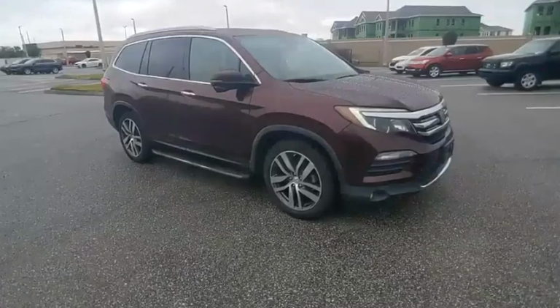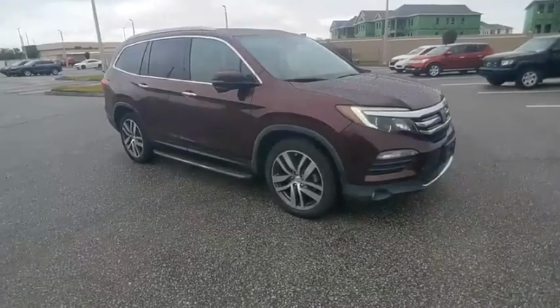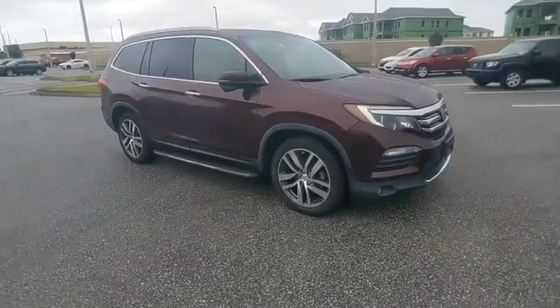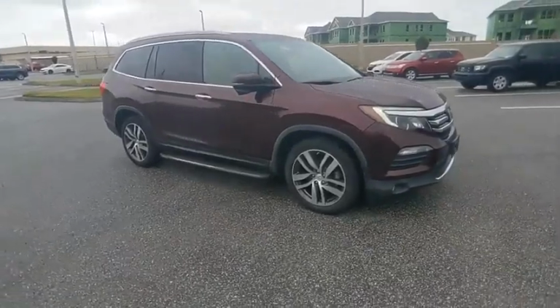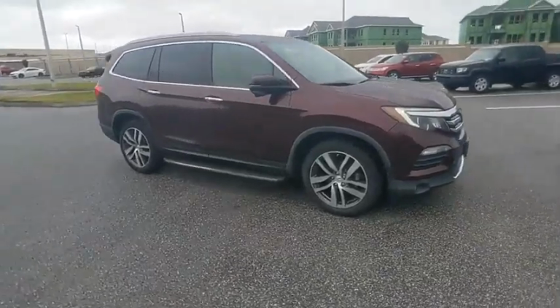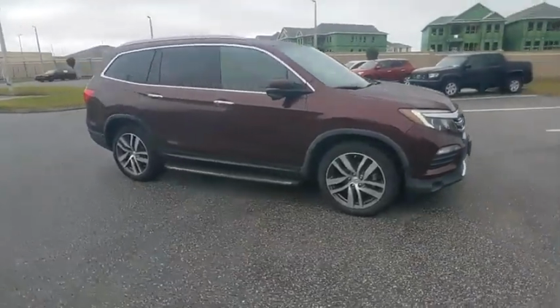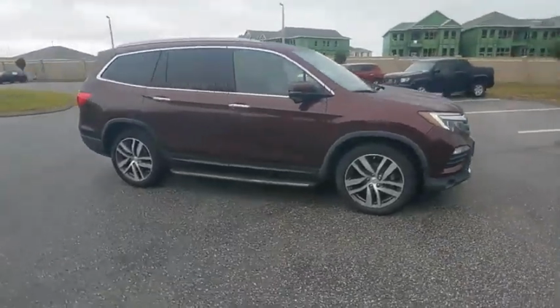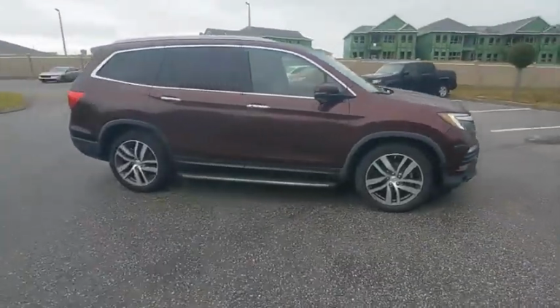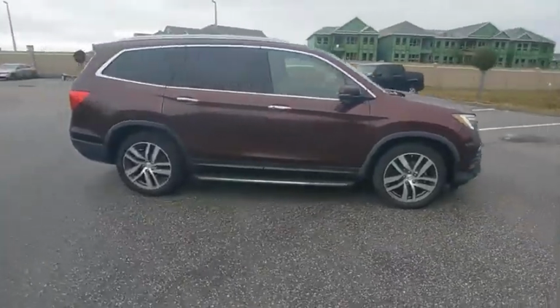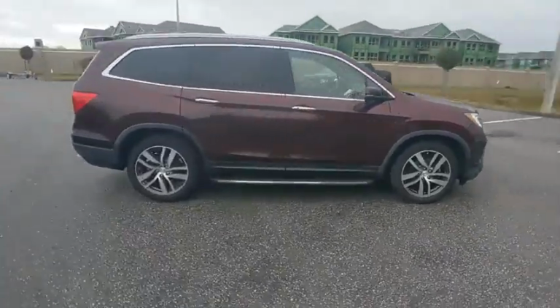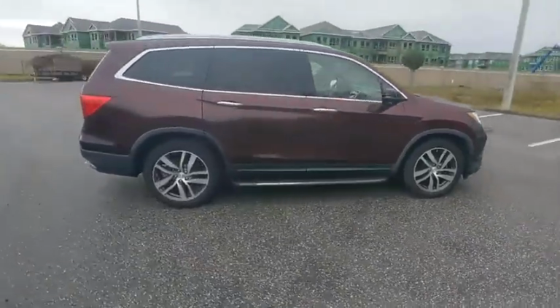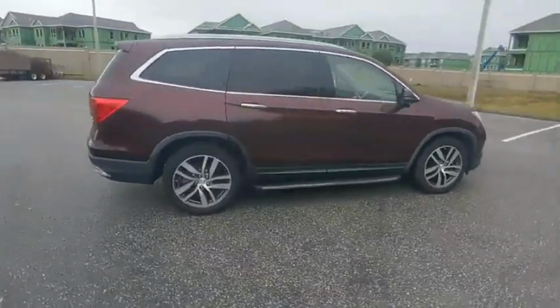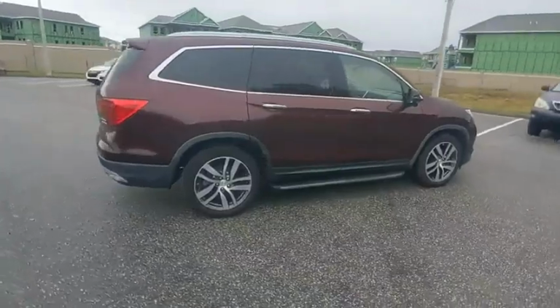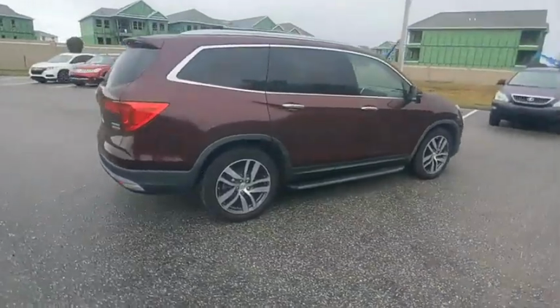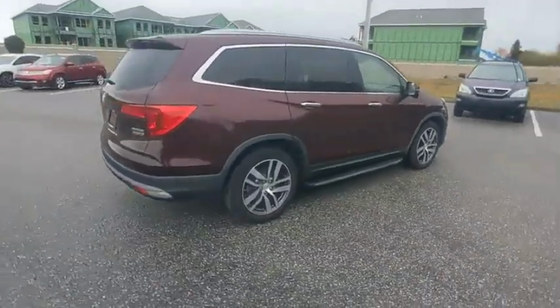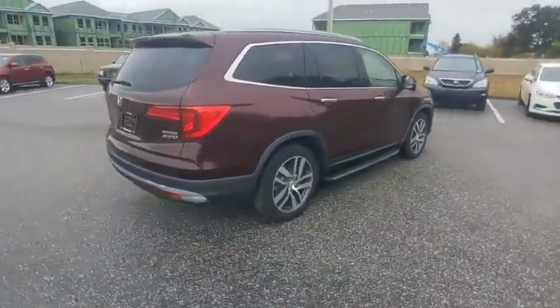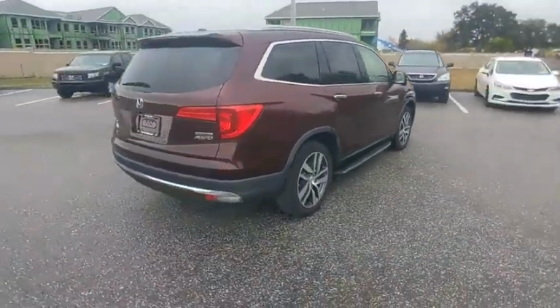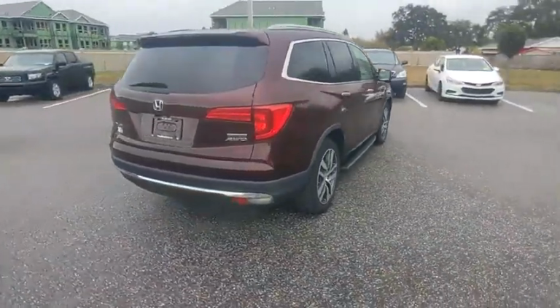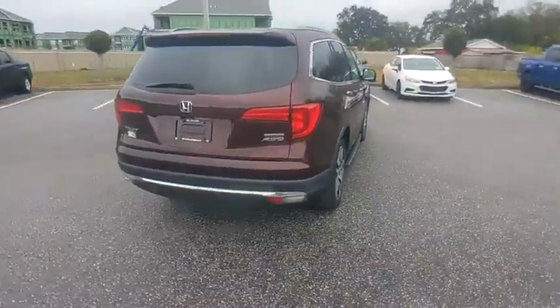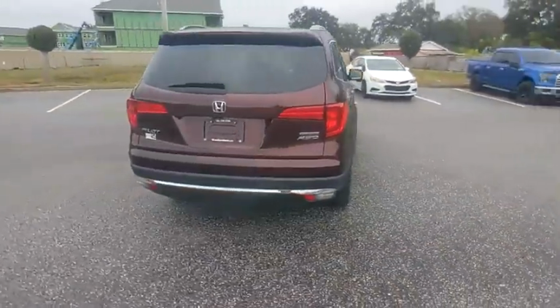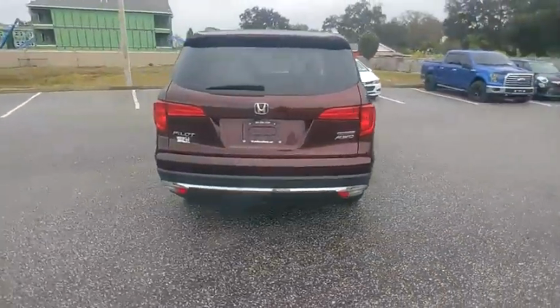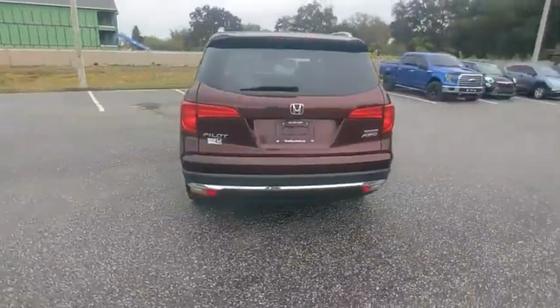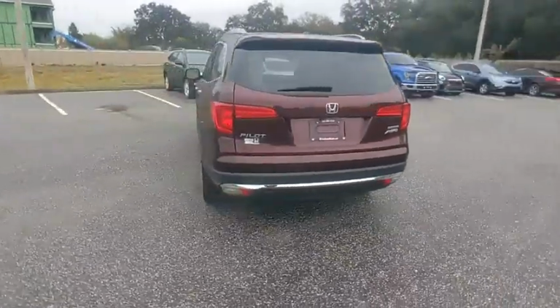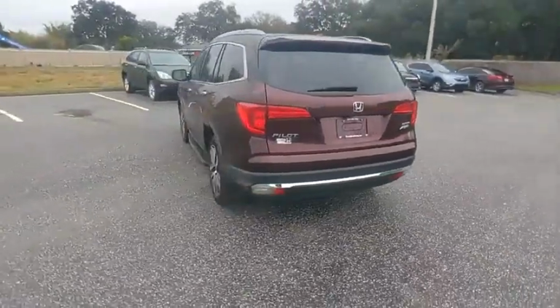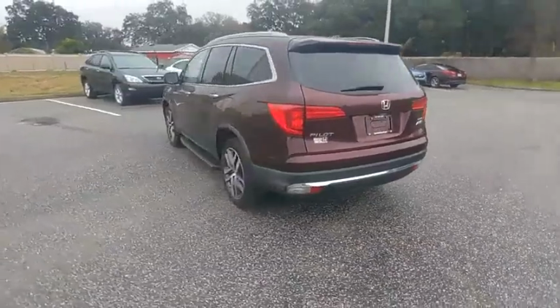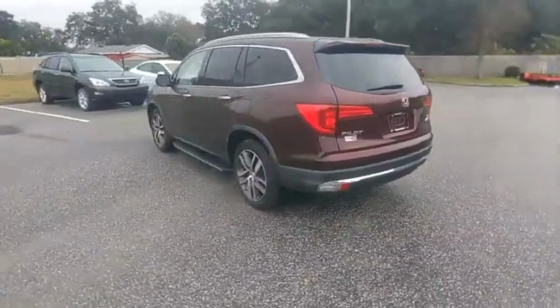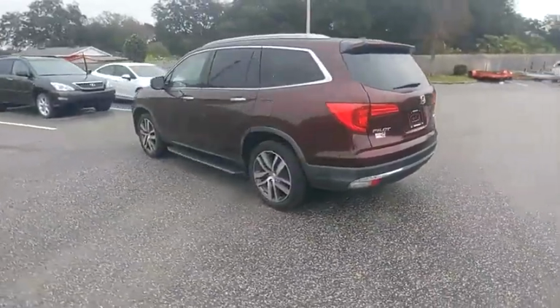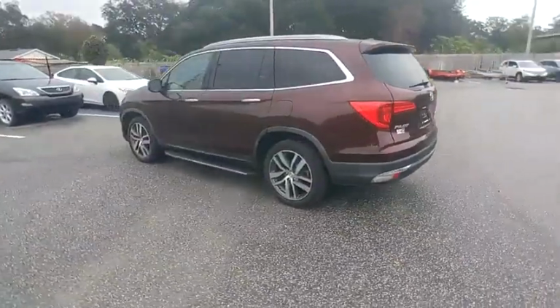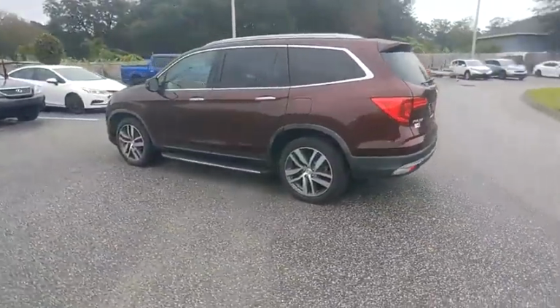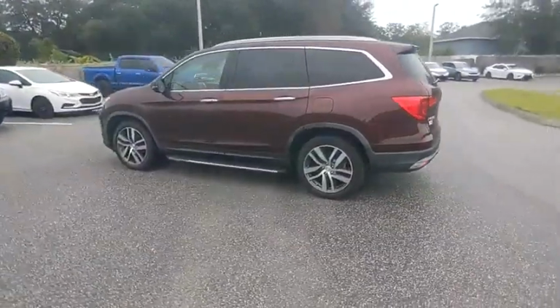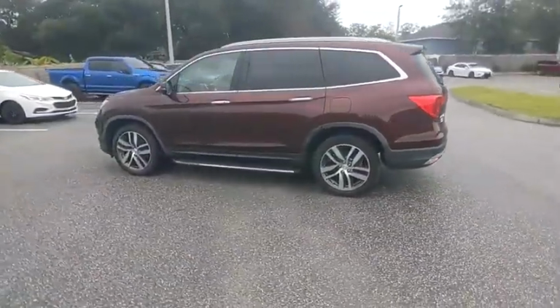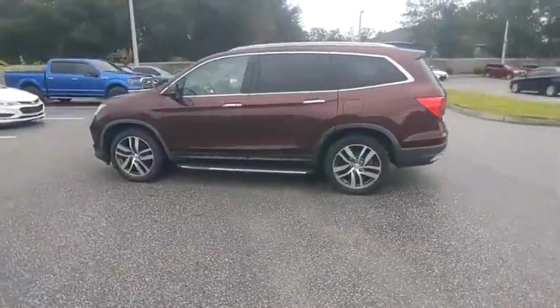We are pleased to show you the 2017 Pilot. Optimal utility. Indulgent interior. Powerful performer. You'll be ready for almost anything in the Honda Pilot, and it is priced below $20,000.